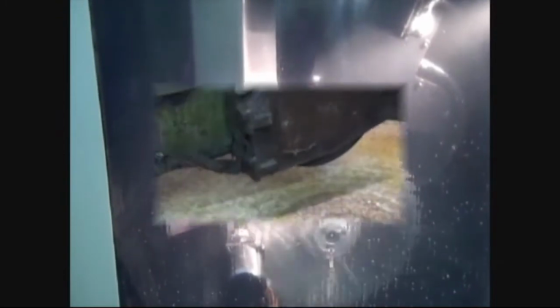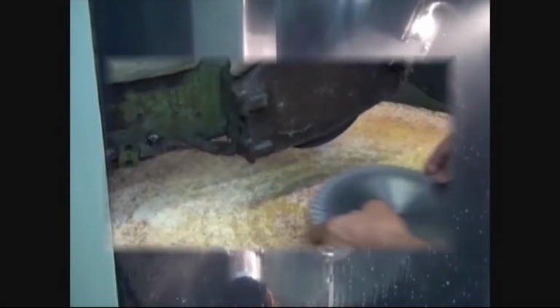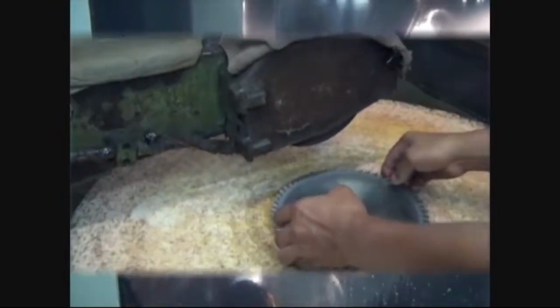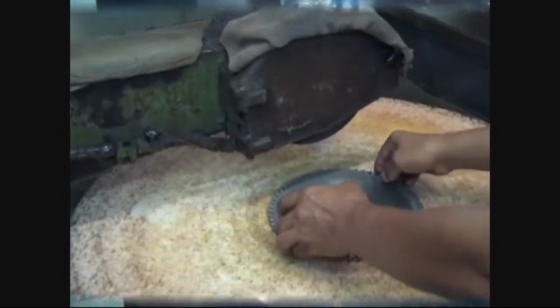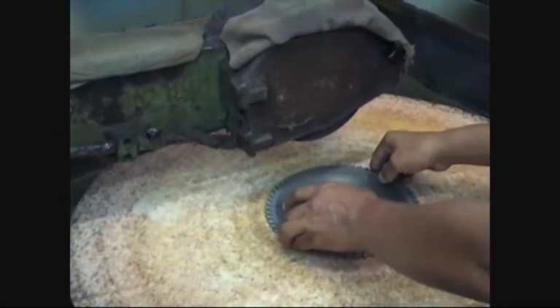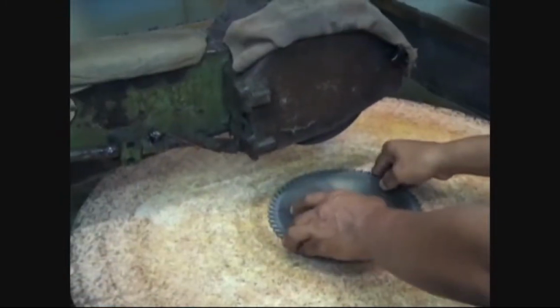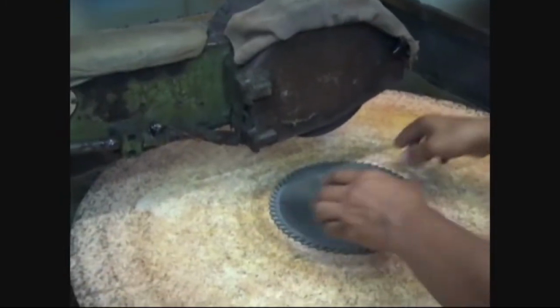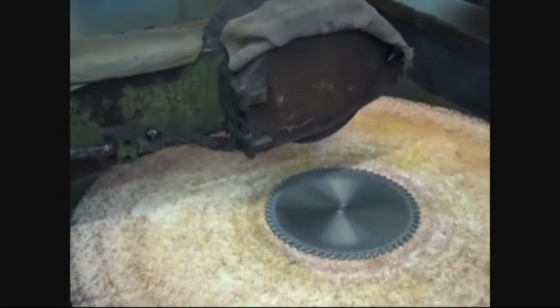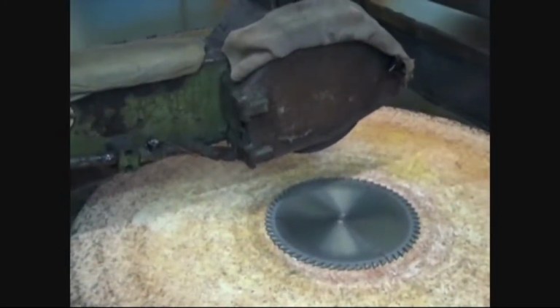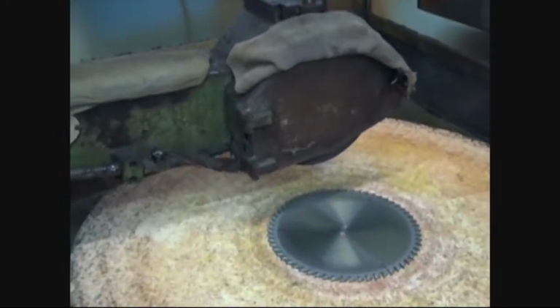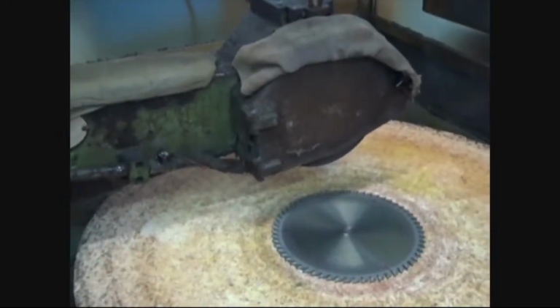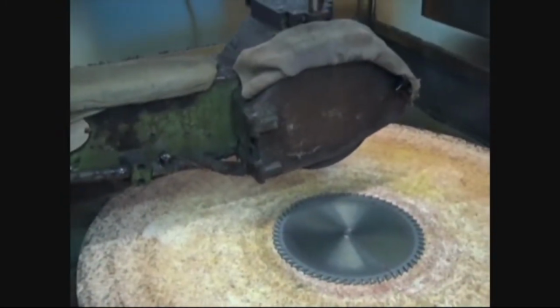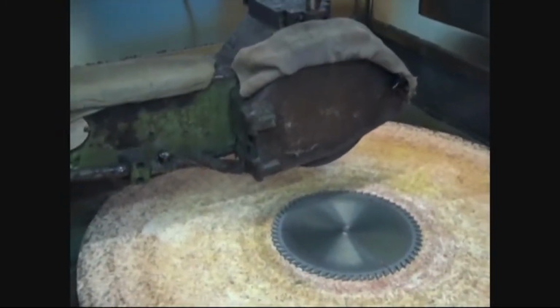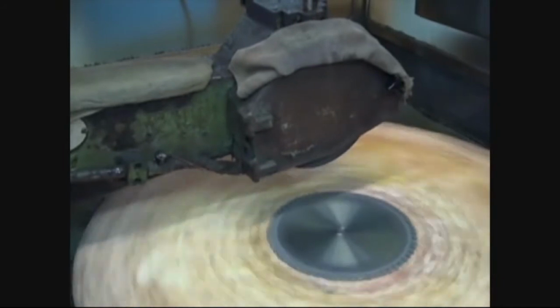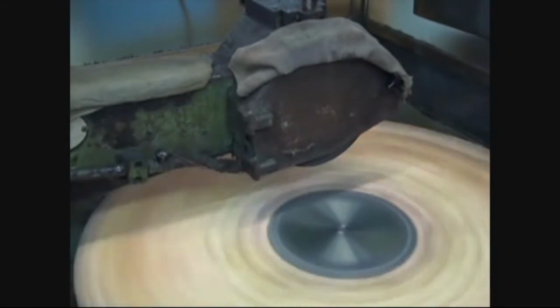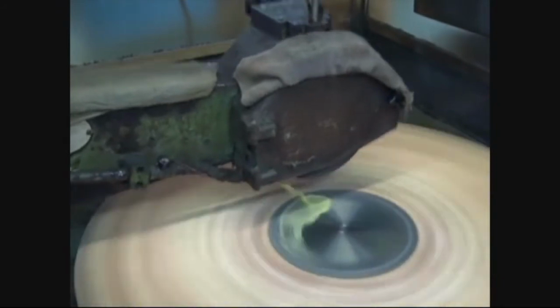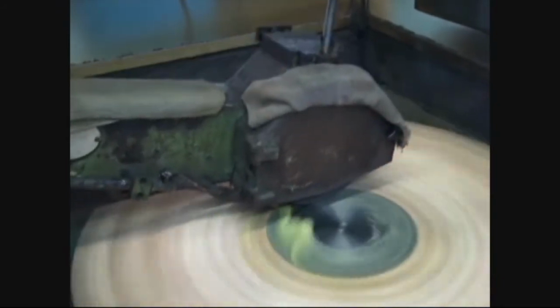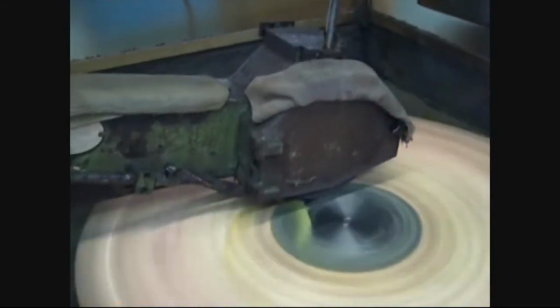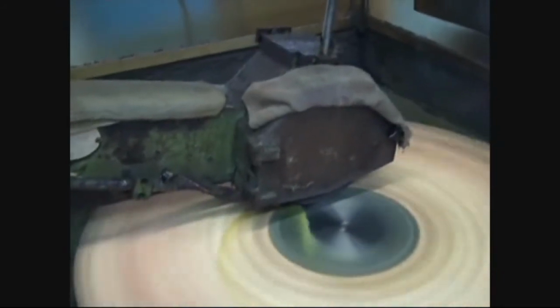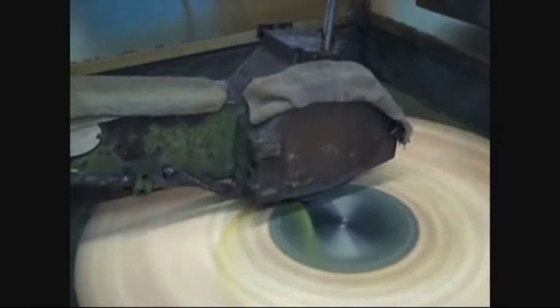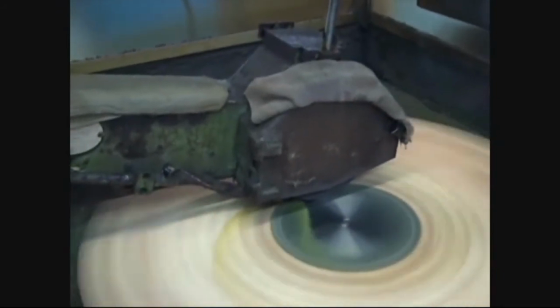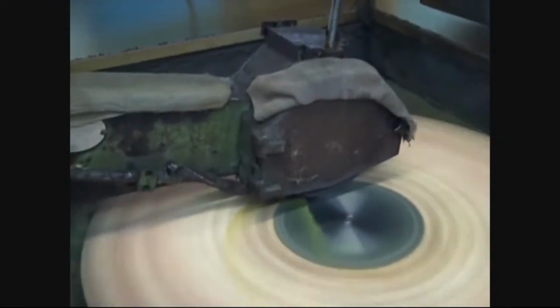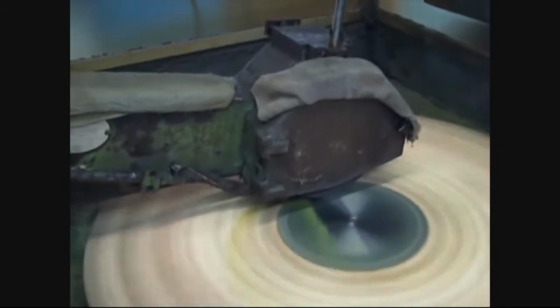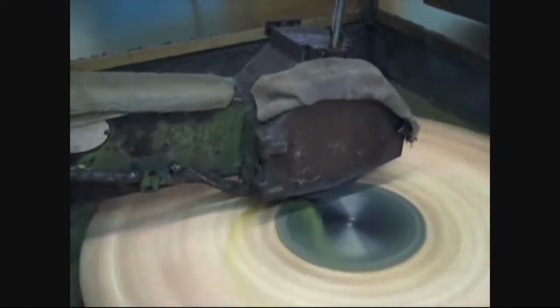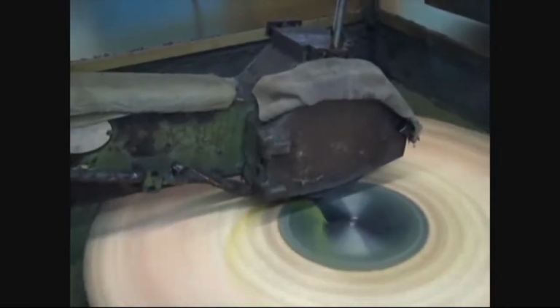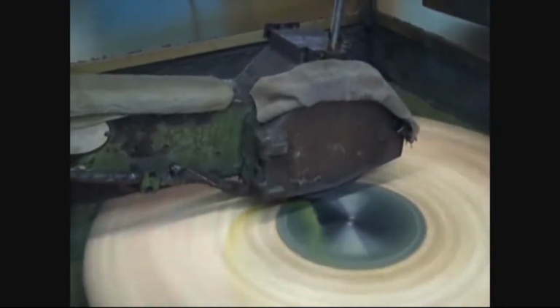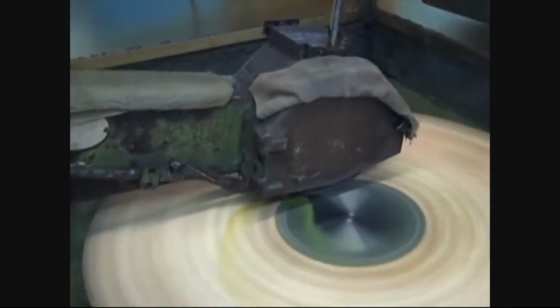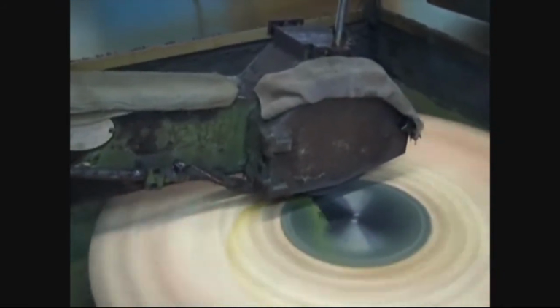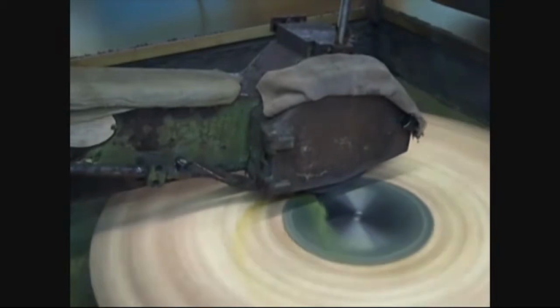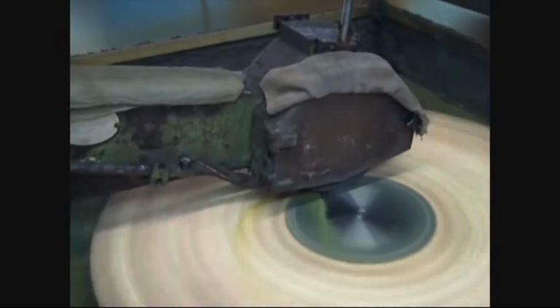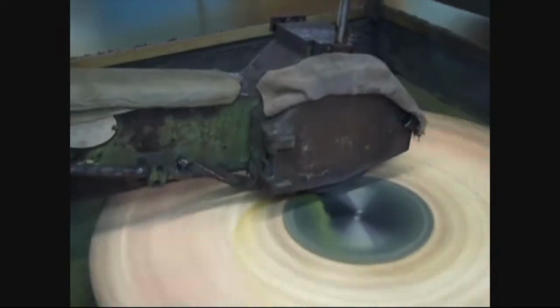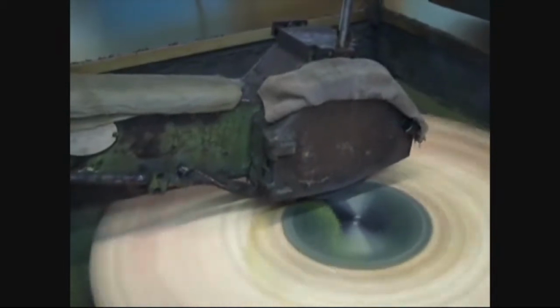Now that all the grinding has been finished, the saw goes to the polishing station, where the steel body is polished with the use of flood coolant in order to keep the saw cool, thus preventing any possibility of warping.